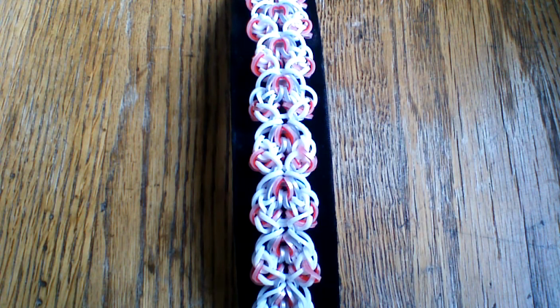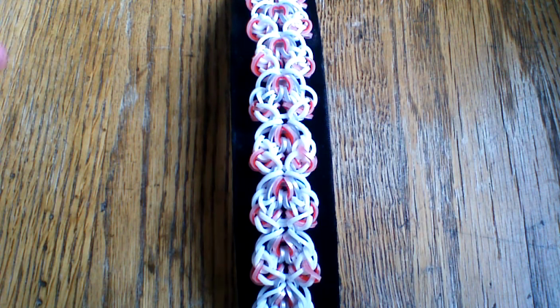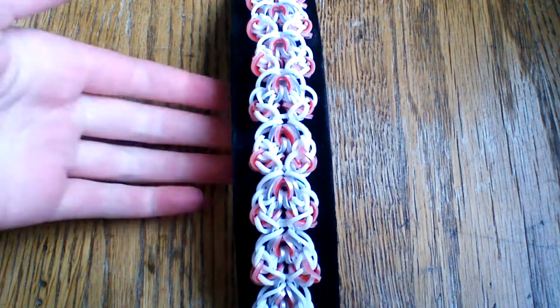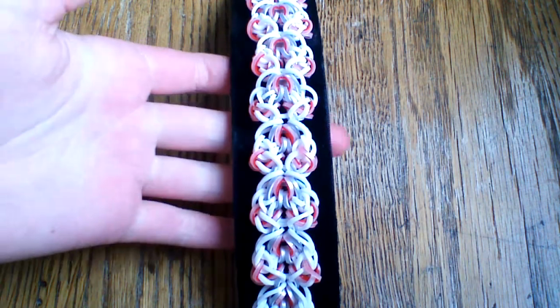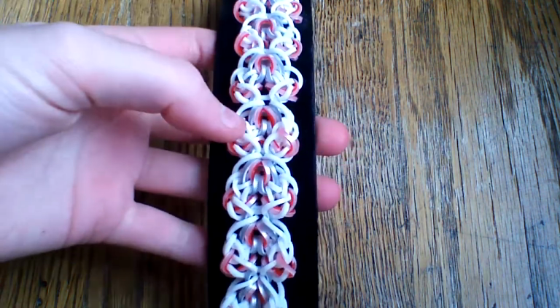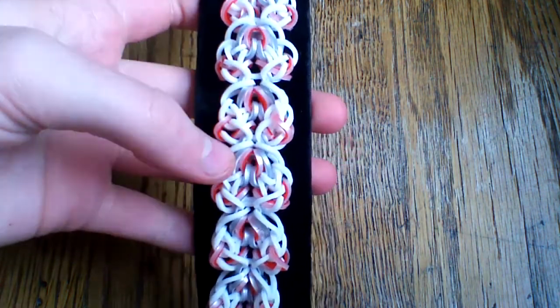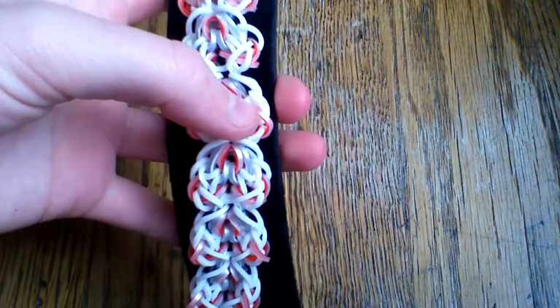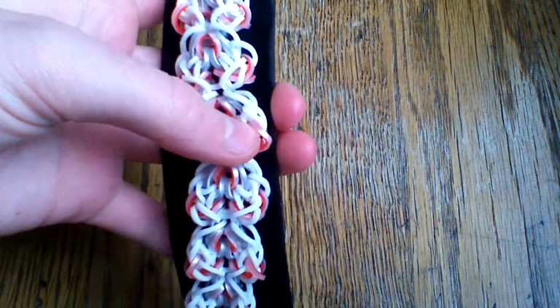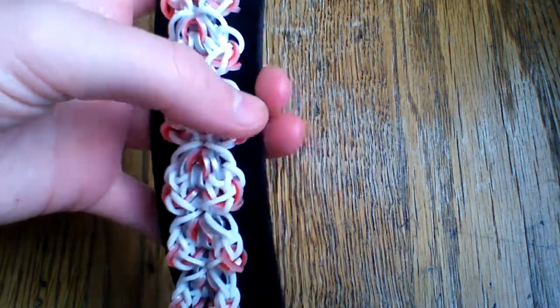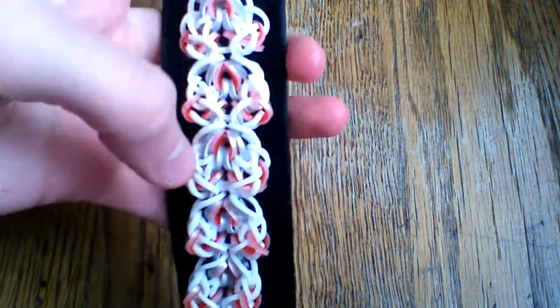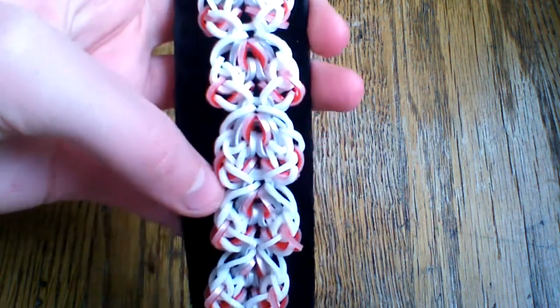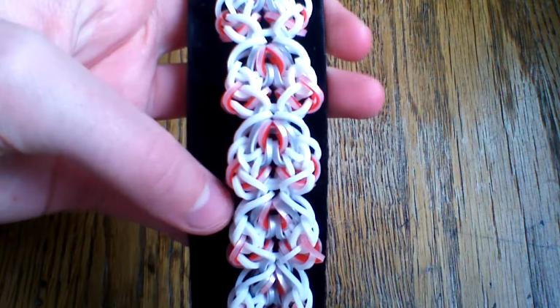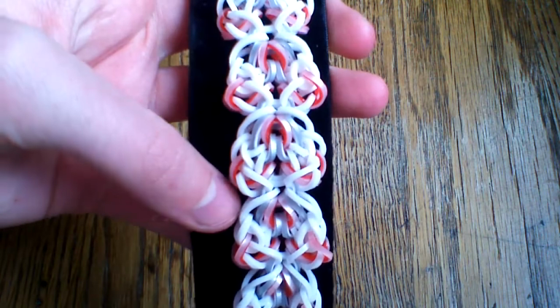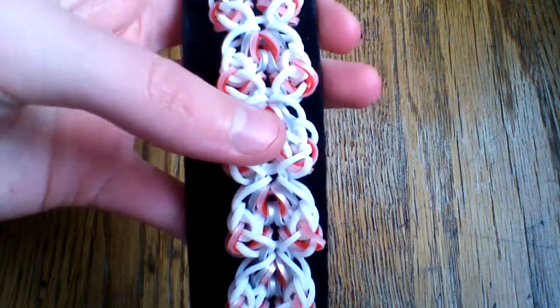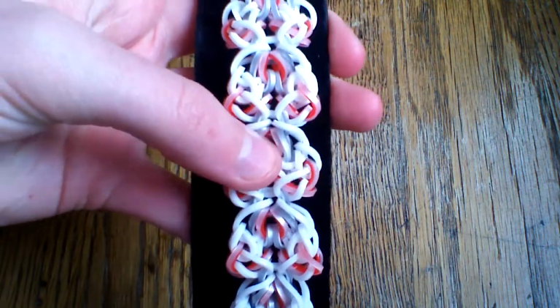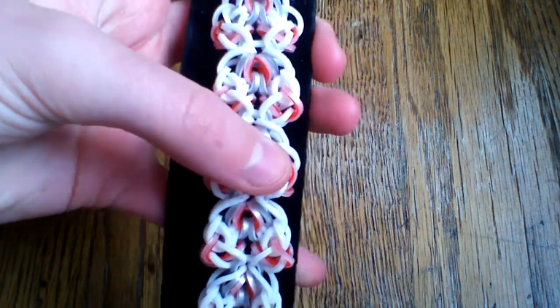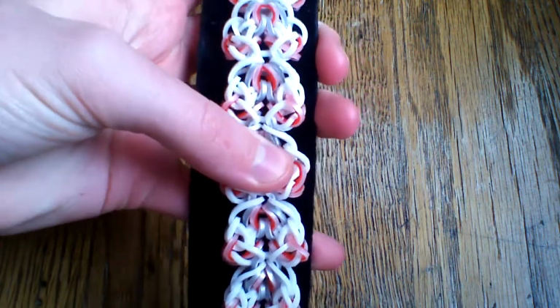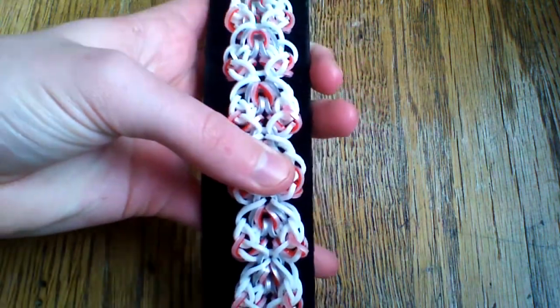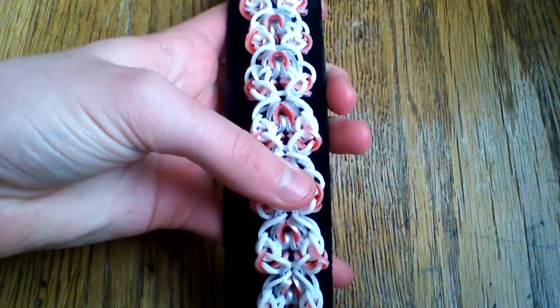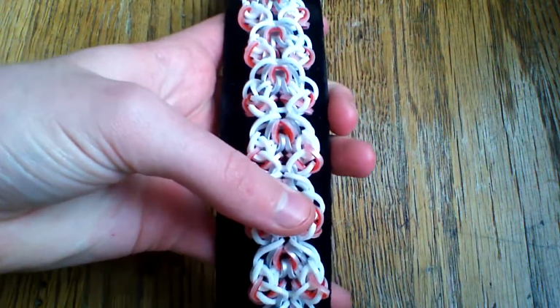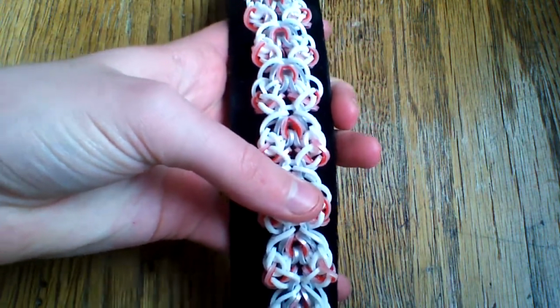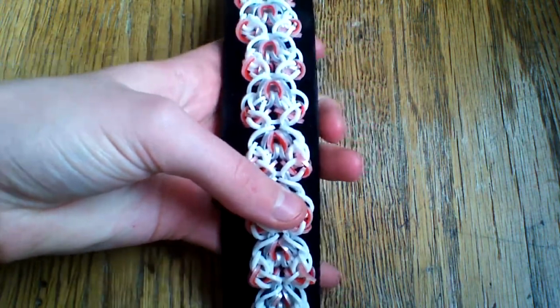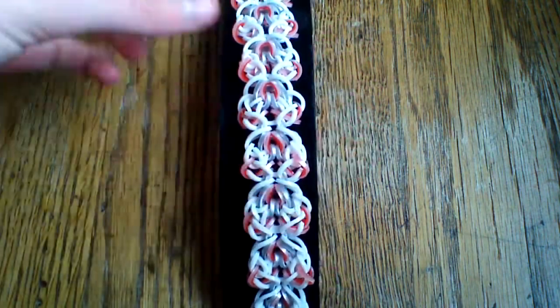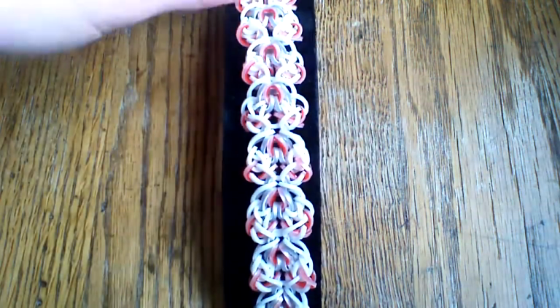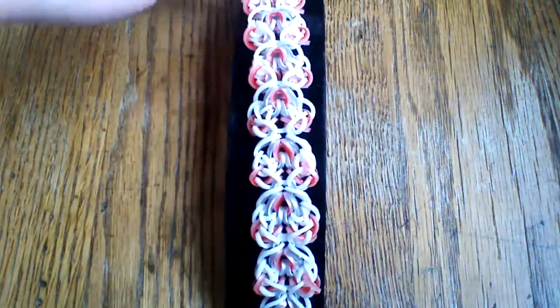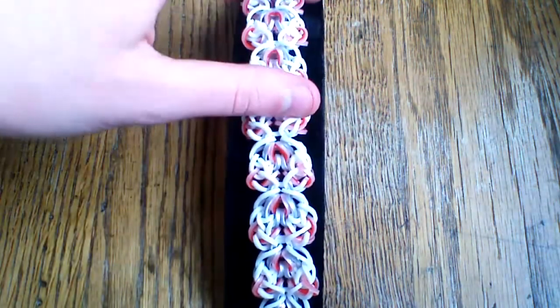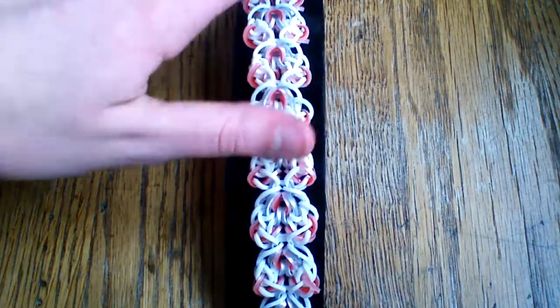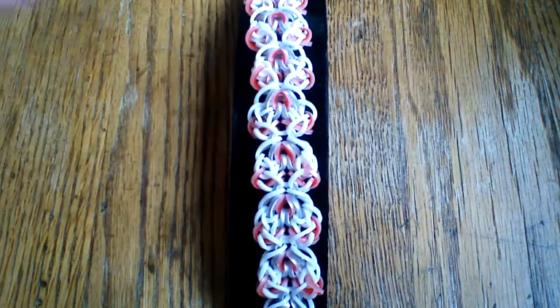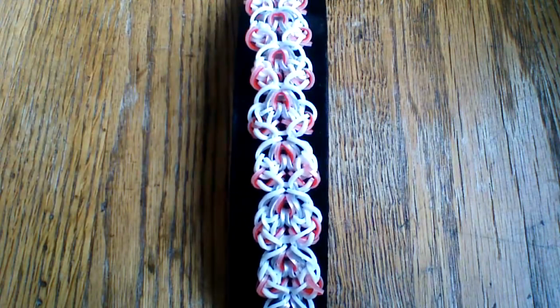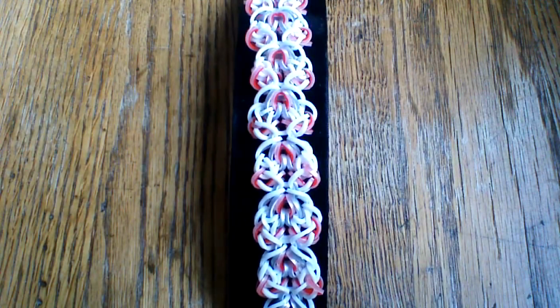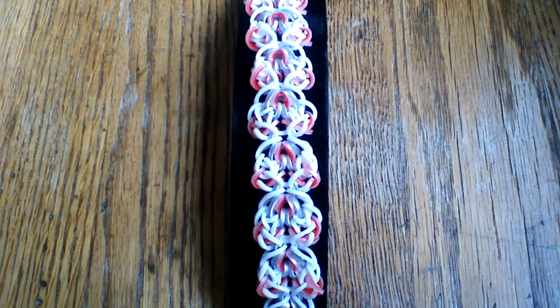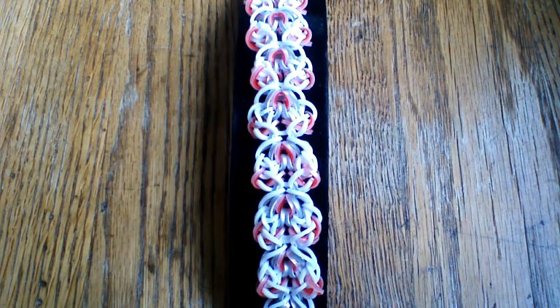First I wanted to just let you guys look at this design really quick. It is a hook-only design and it is really really nice, but it can also get confusing, so you definitely want to make sure to pay attention to the steps.